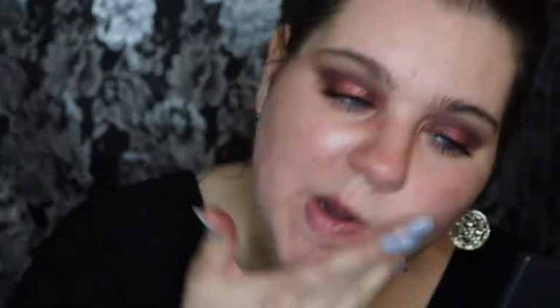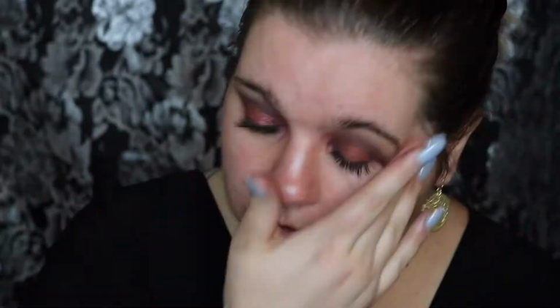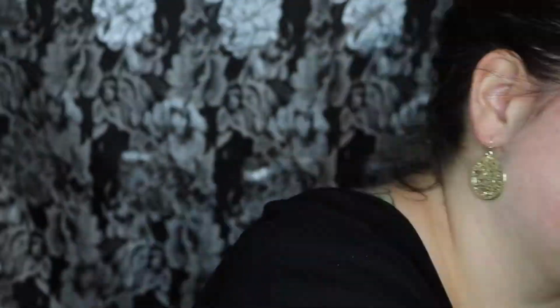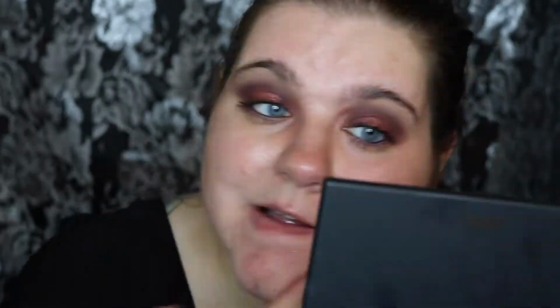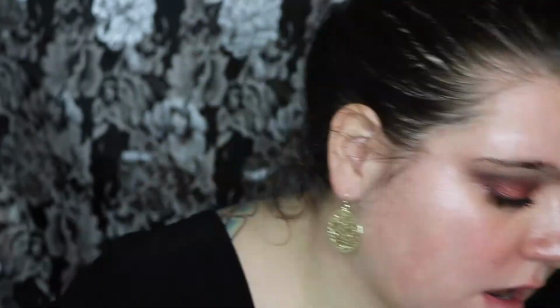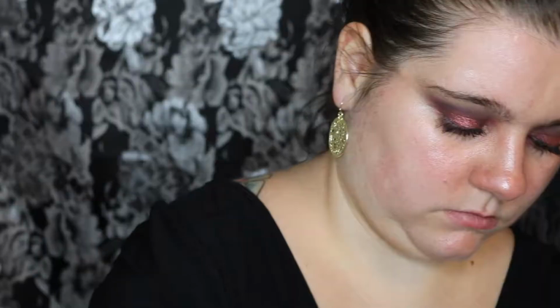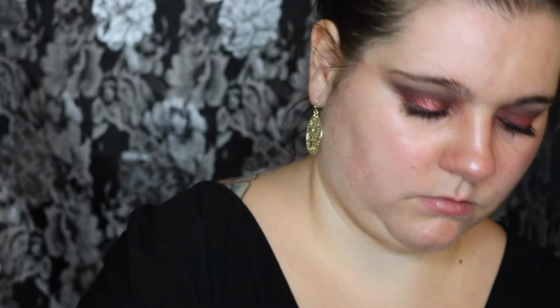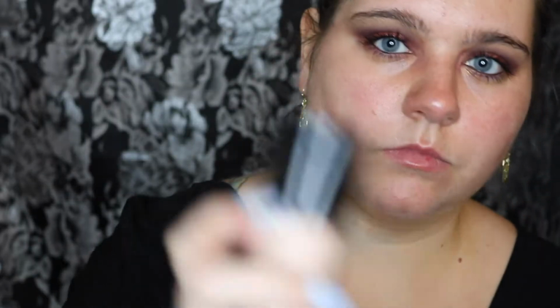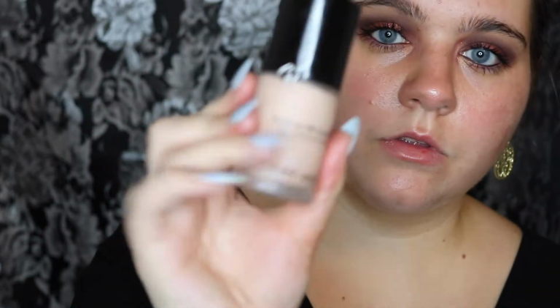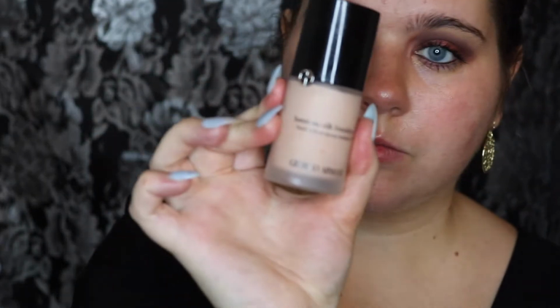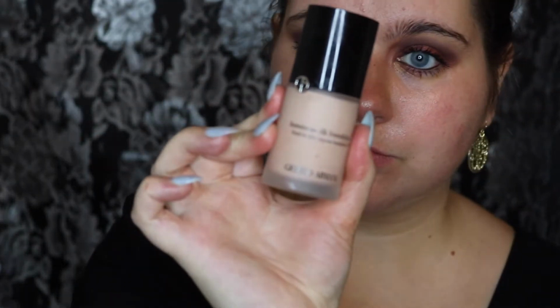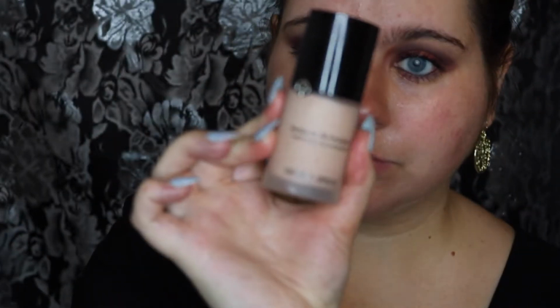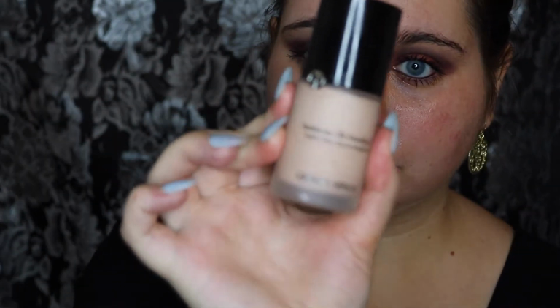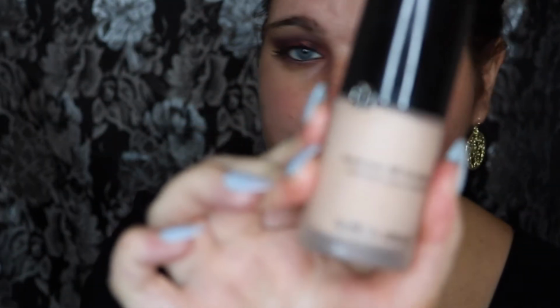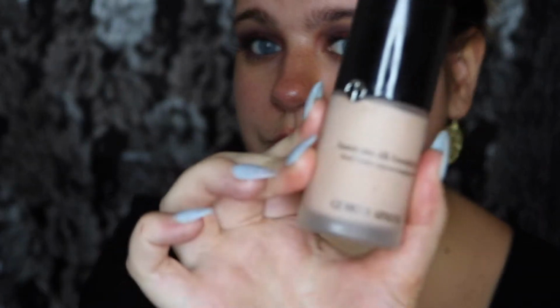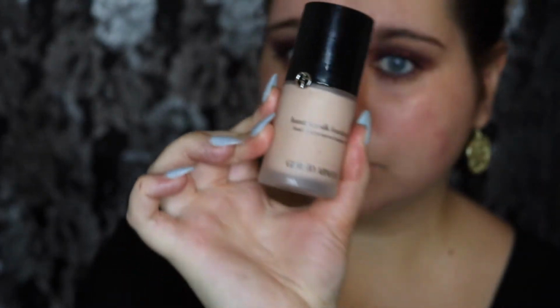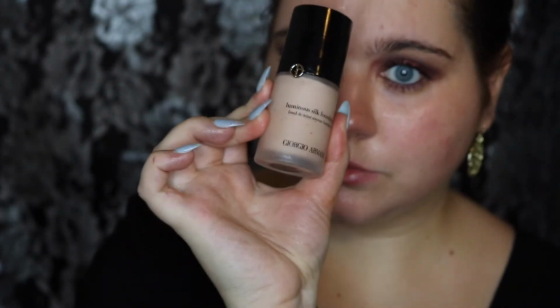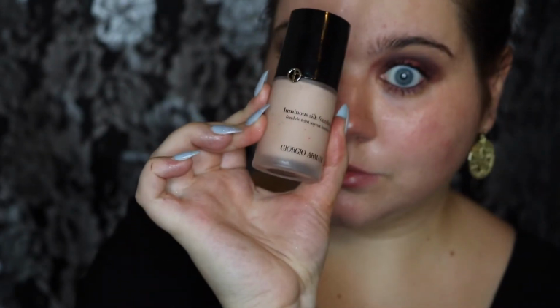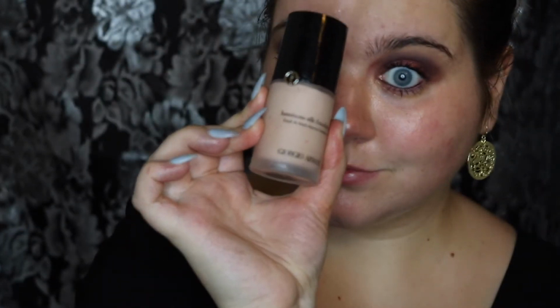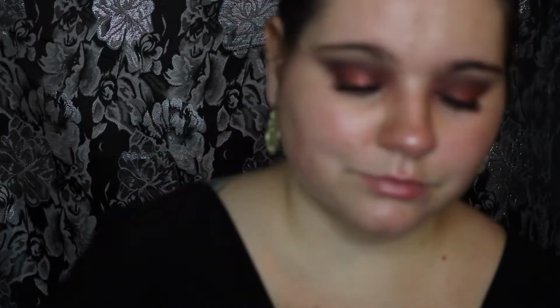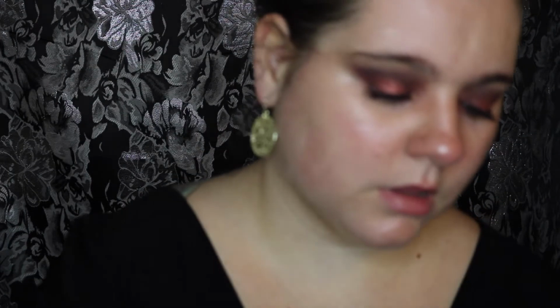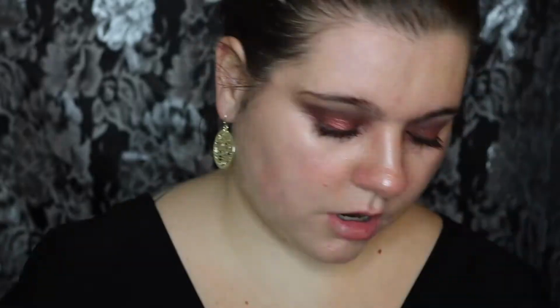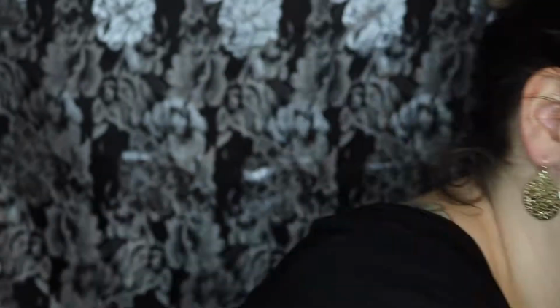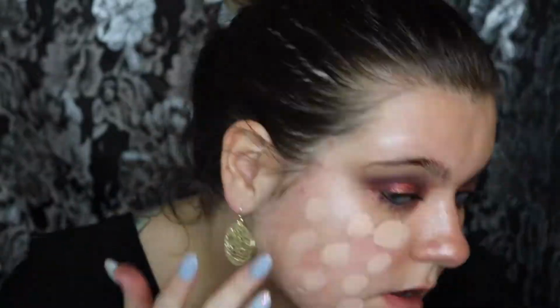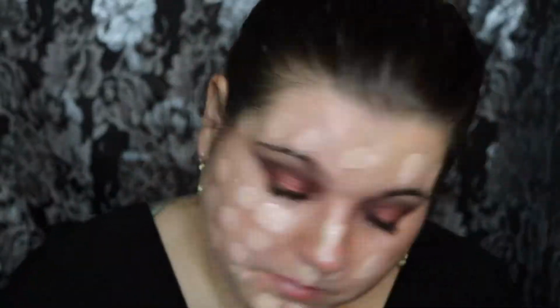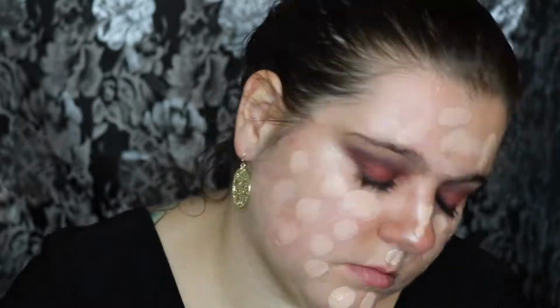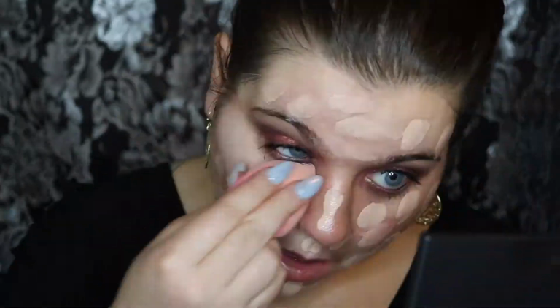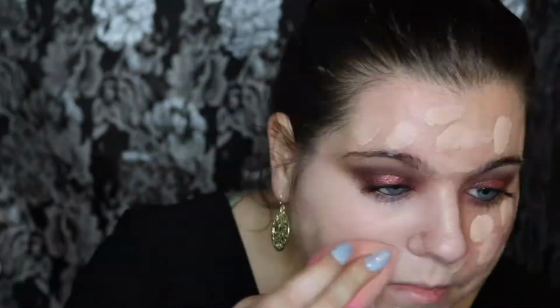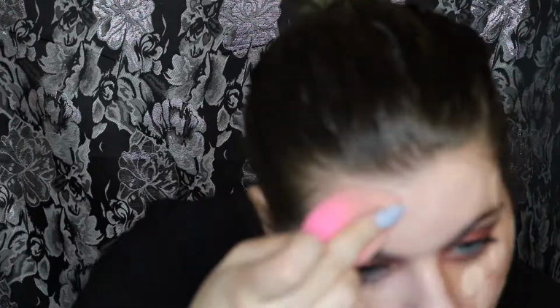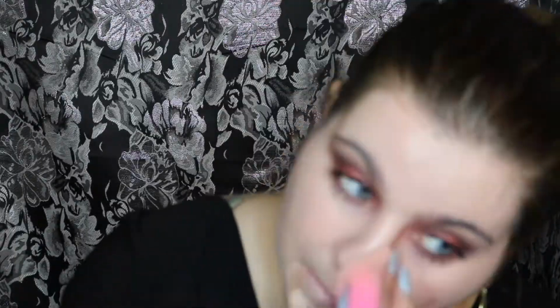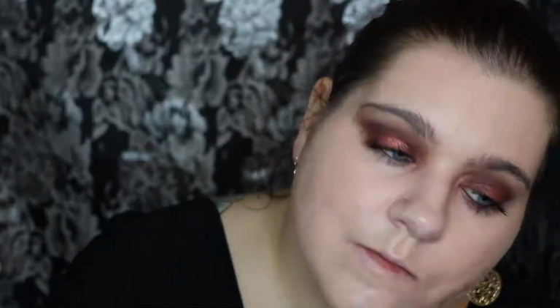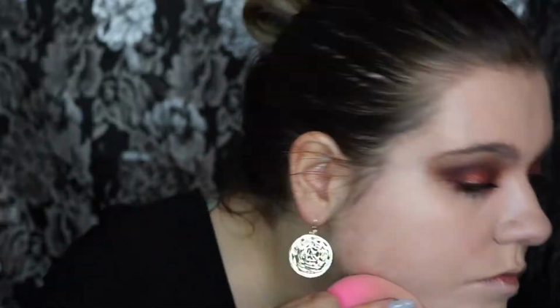Now I'm going to be using the Becca Backlight Primer and I'm just going to dot that all over my face and blend it in like usual. Then I'm going to be taking my holy grail, the Giorgio Armani Luminous Silk Foundation, and just dot that all over my face and blend it out with a beauty blender.